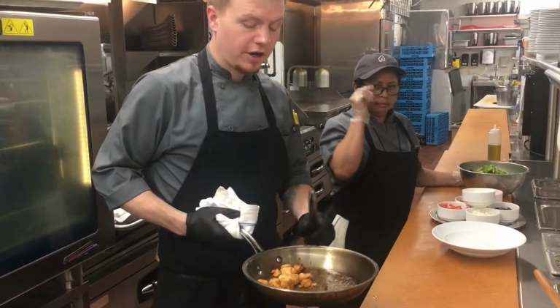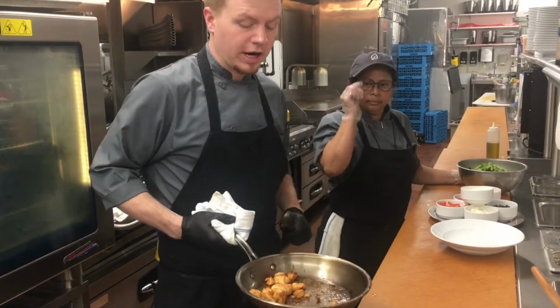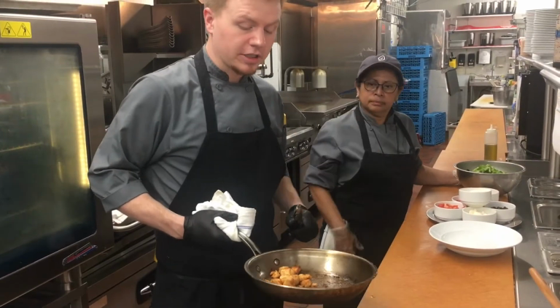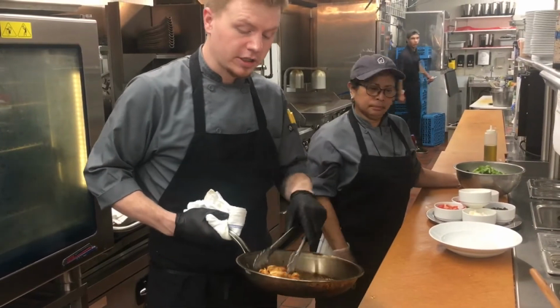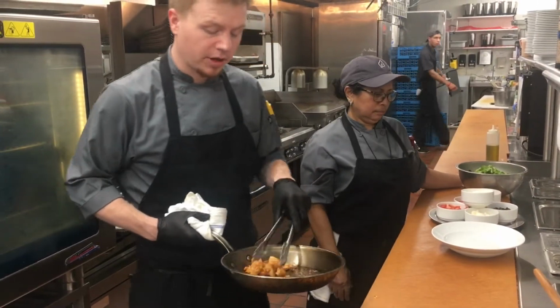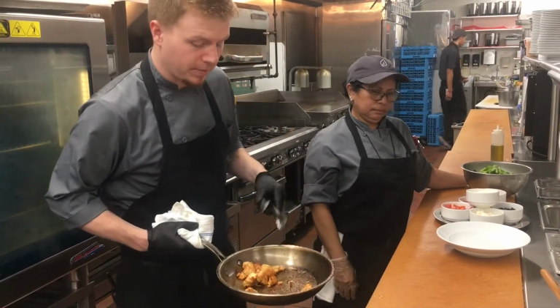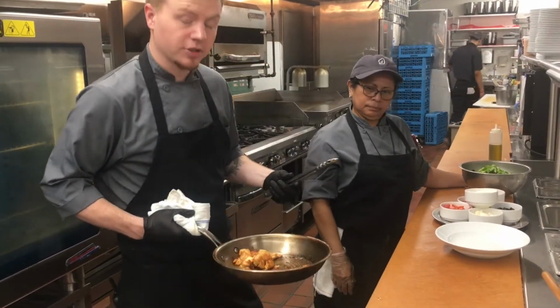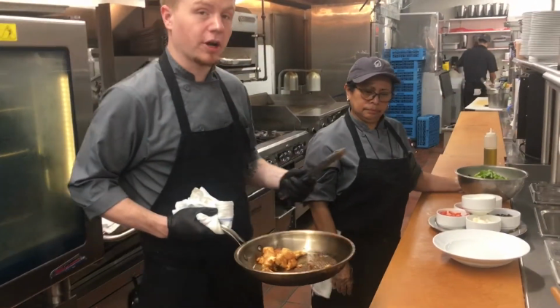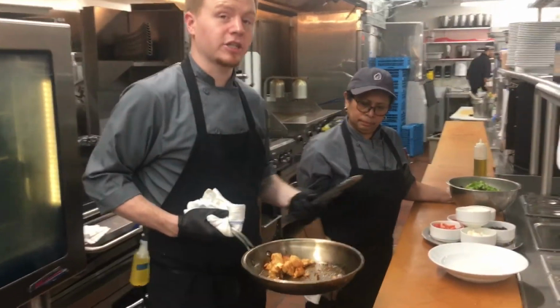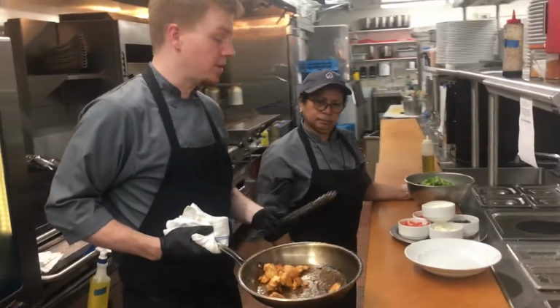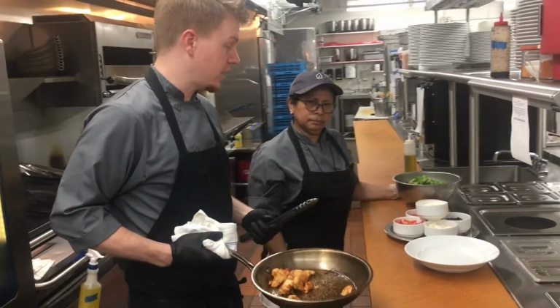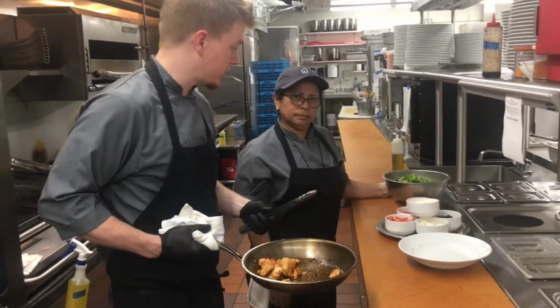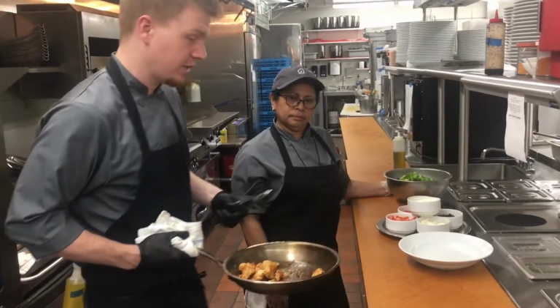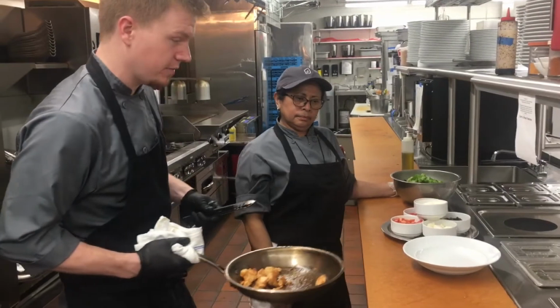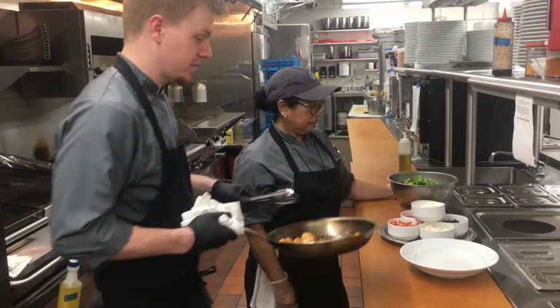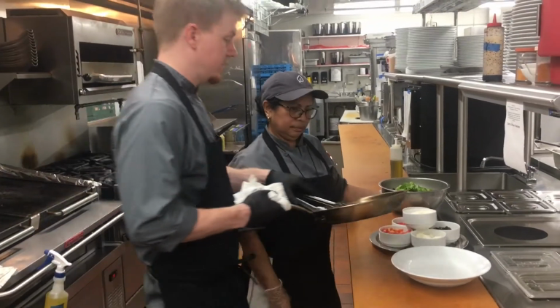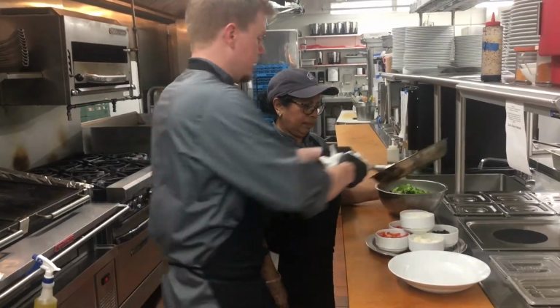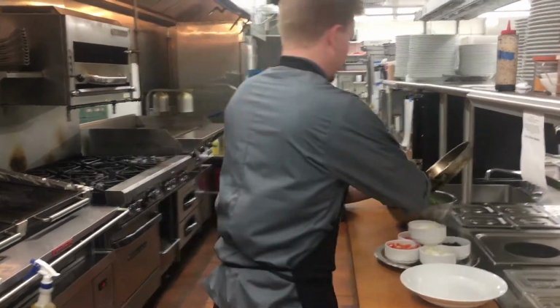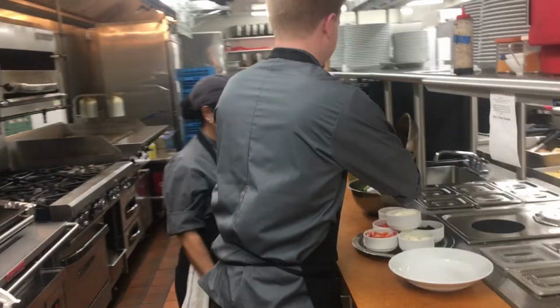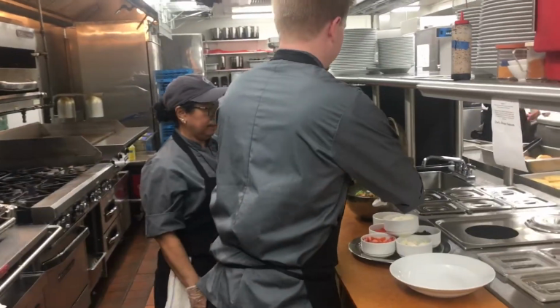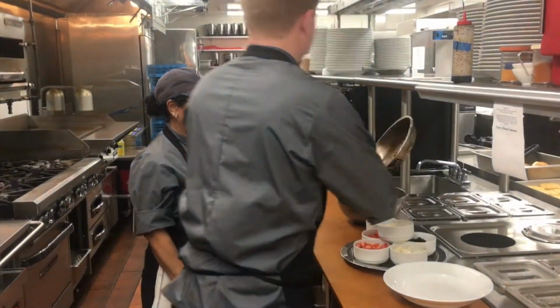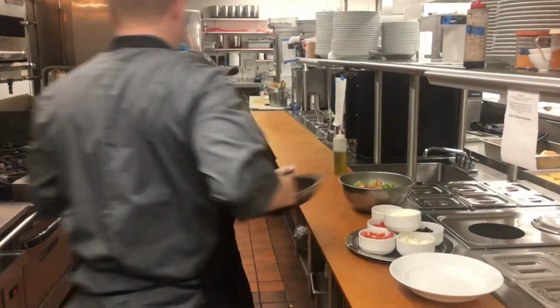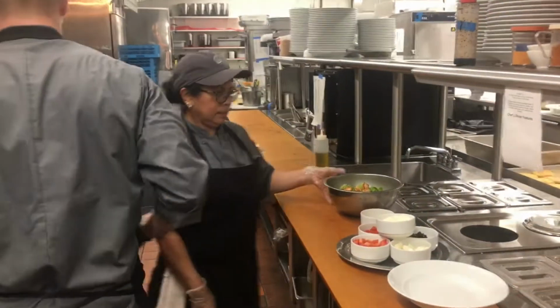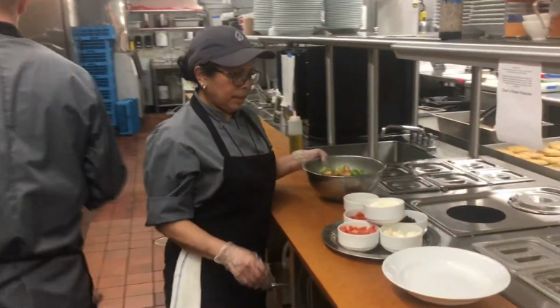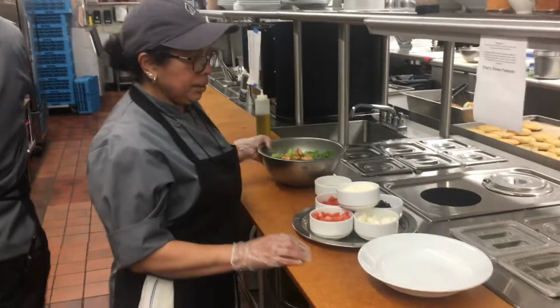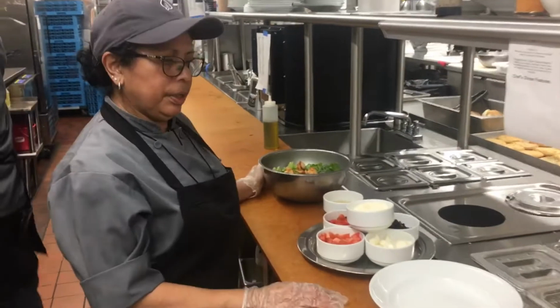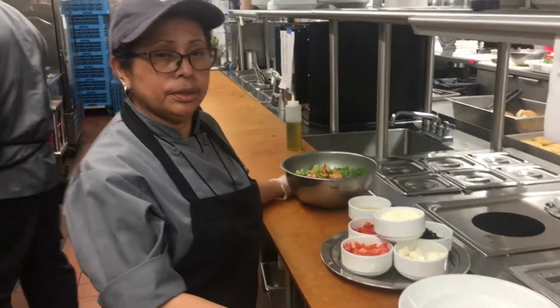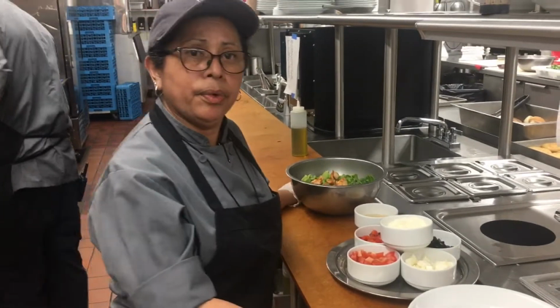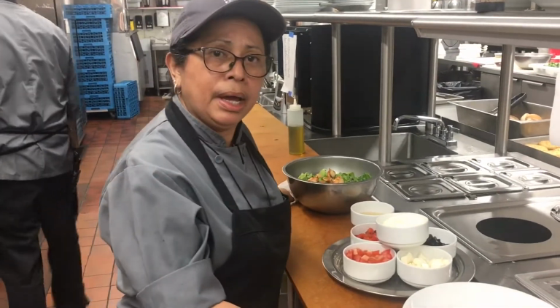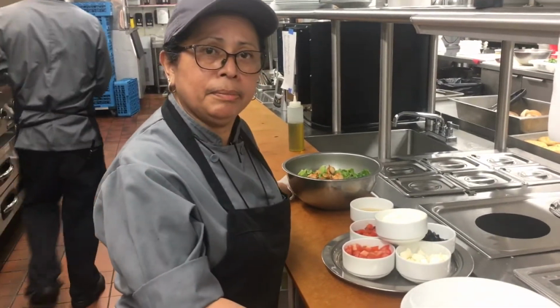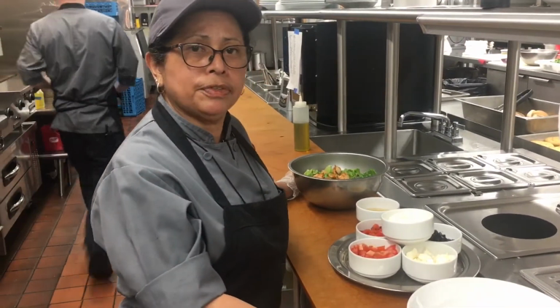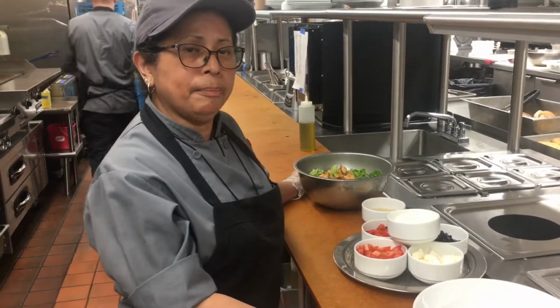Now that our marinated chicken is all cooked up, I'm going to go ahead and pass it to our gourmet chef, Bella Marsha, and she's going to finish that up for us. Good afternoon everyone, my name is Chef Bella.